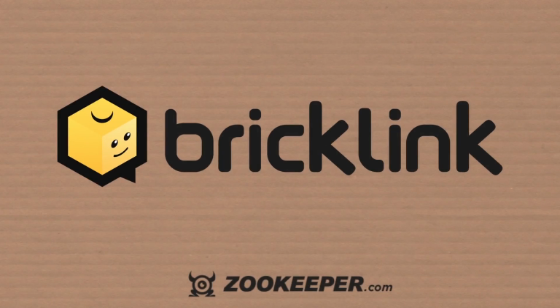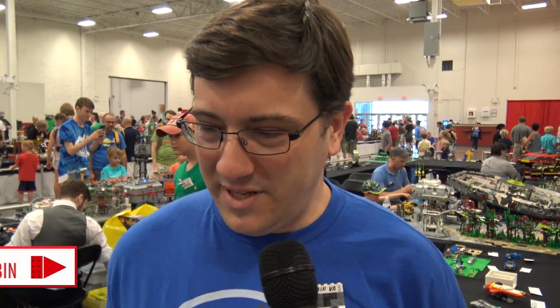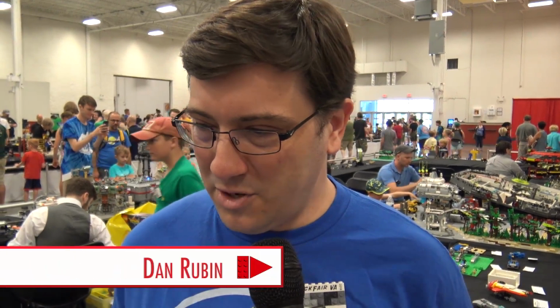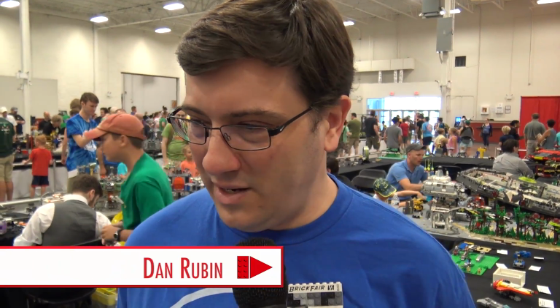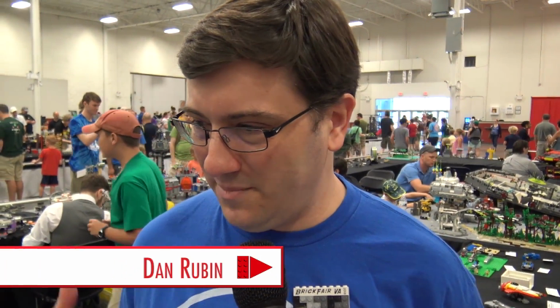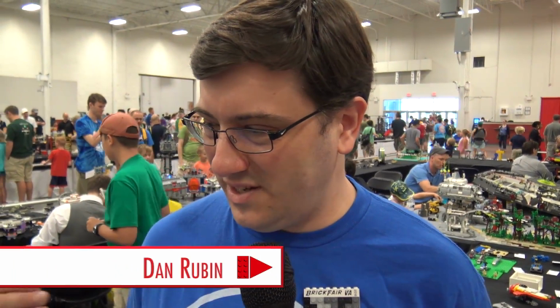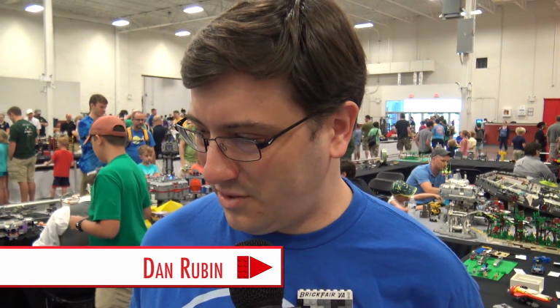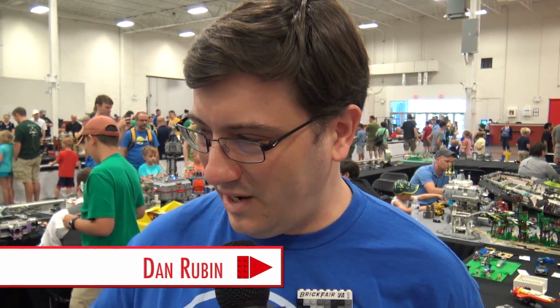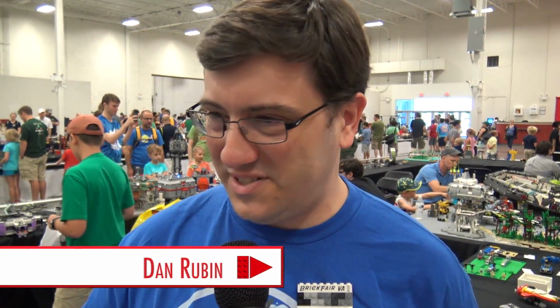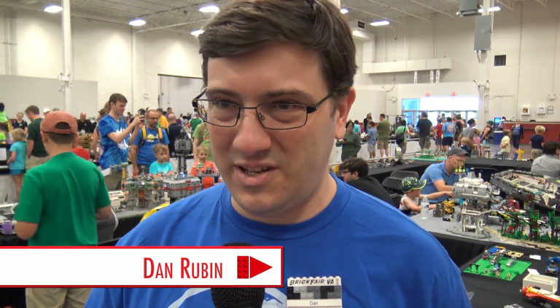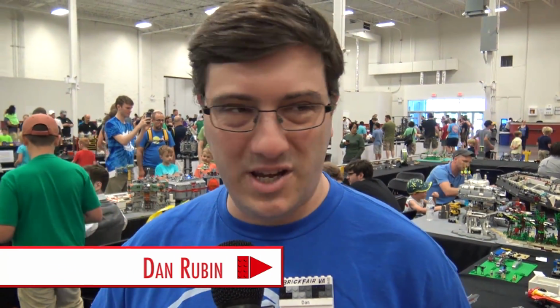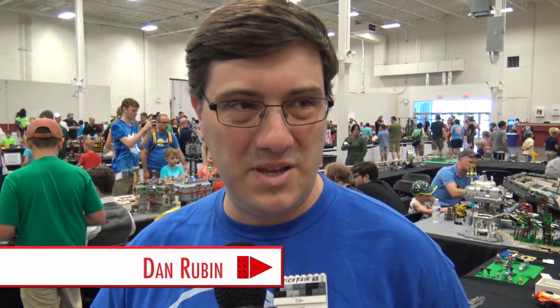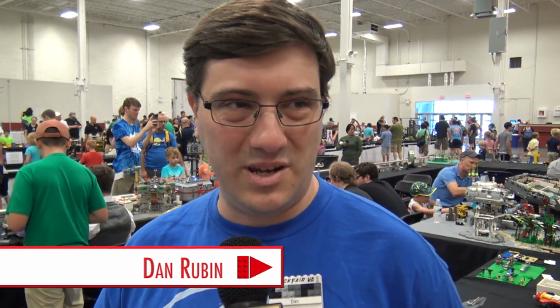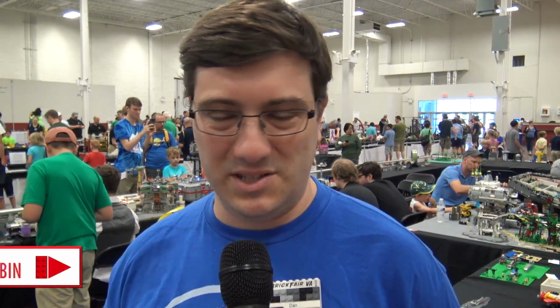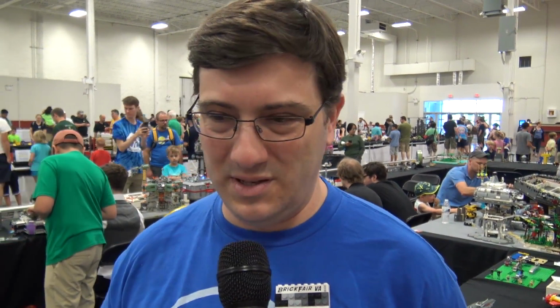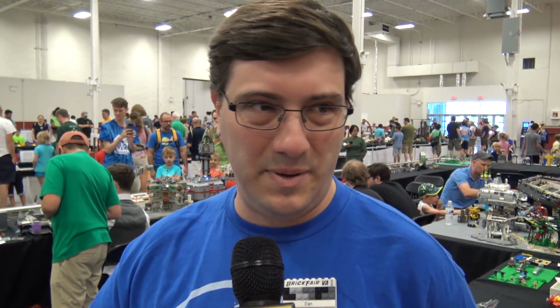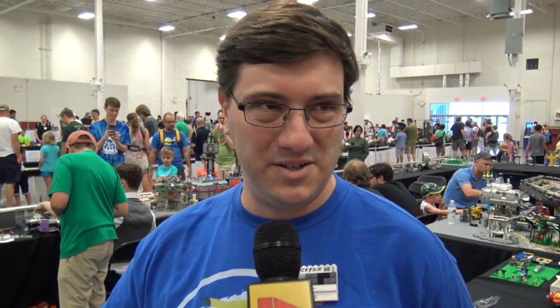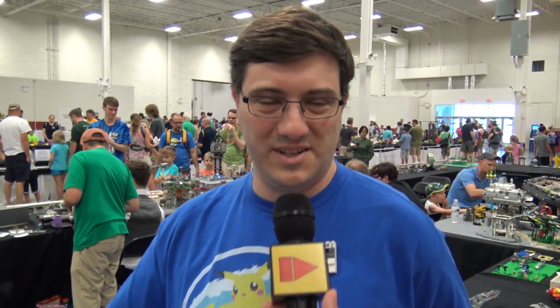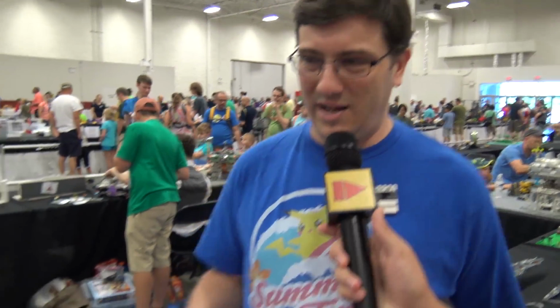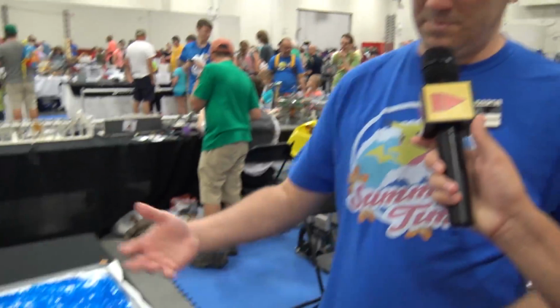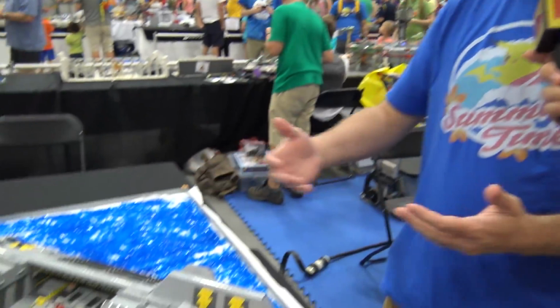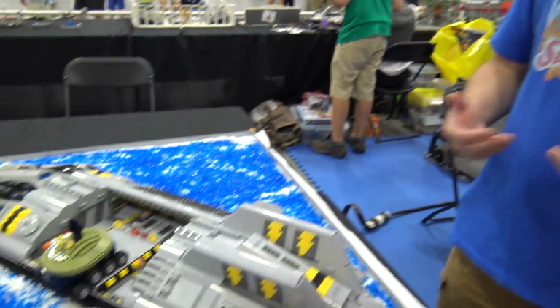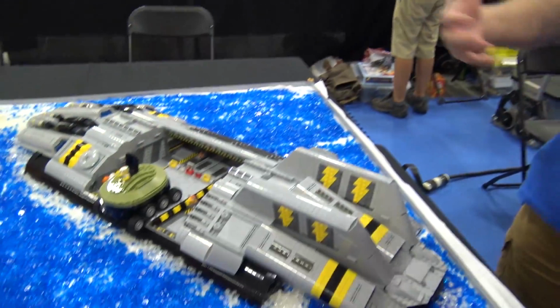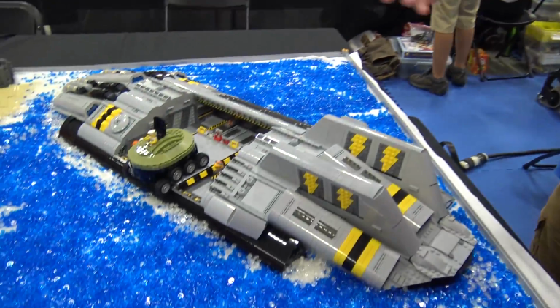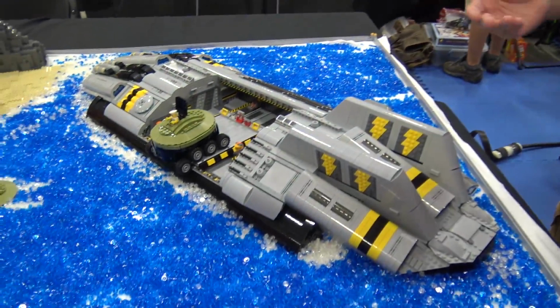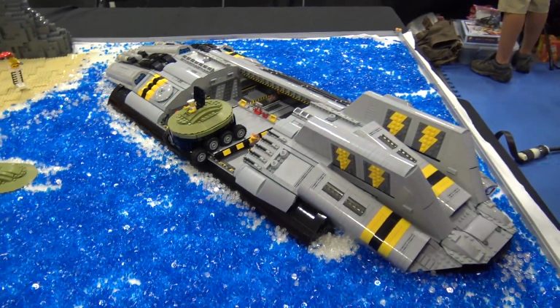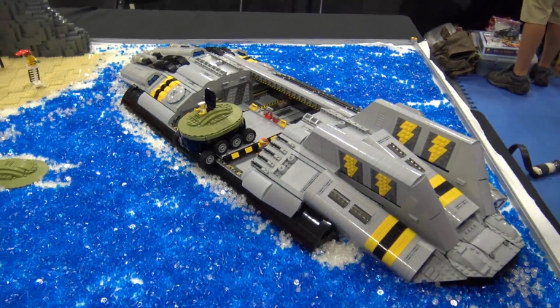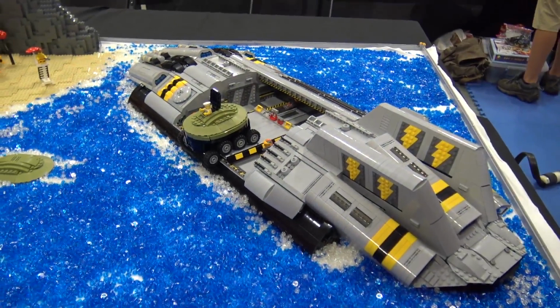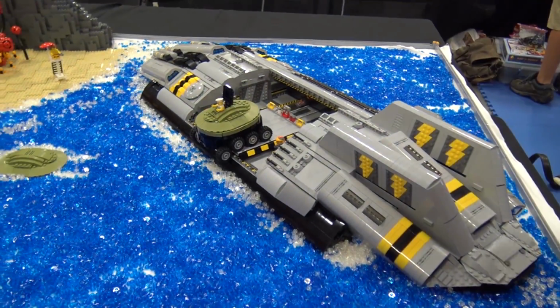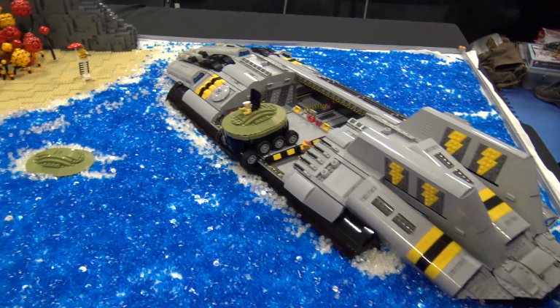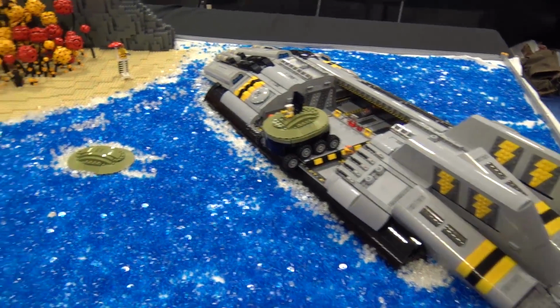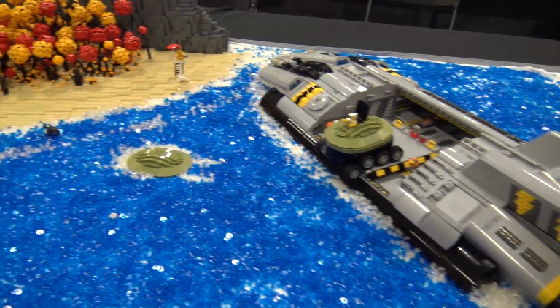I'm Dan Rubin. This is 3Lug Presents a Shady Beach. I built this with Nick Kapatos. We build something together every year for Brick Fair, so this is what we built this year.